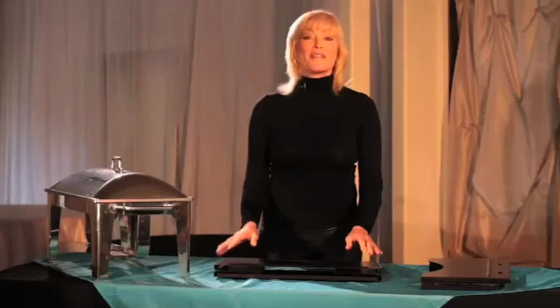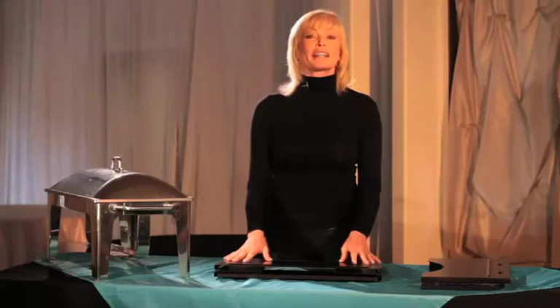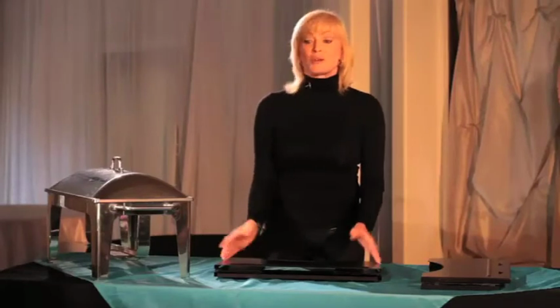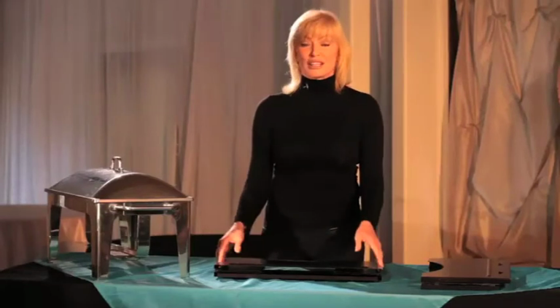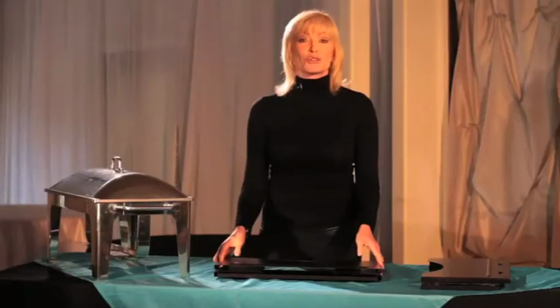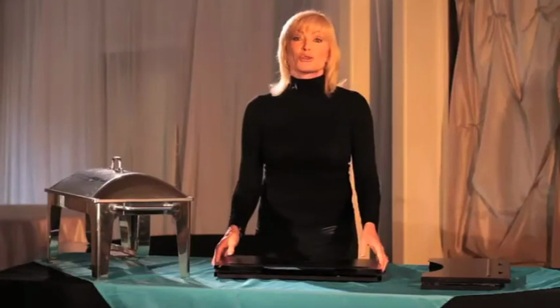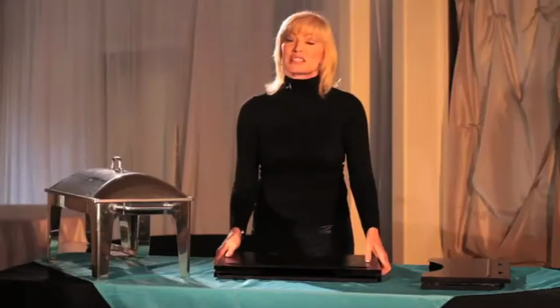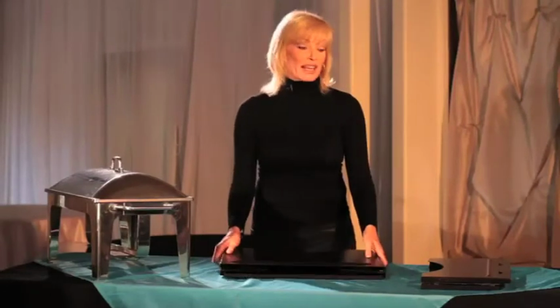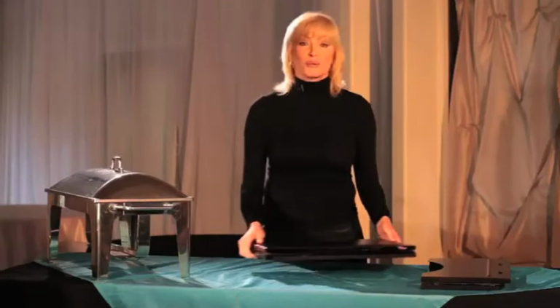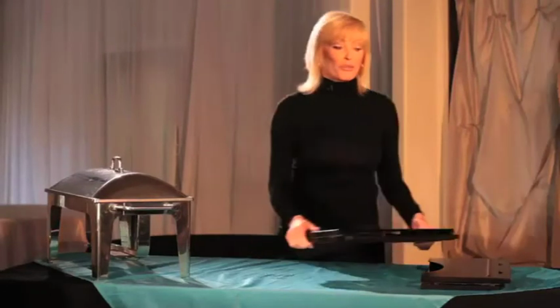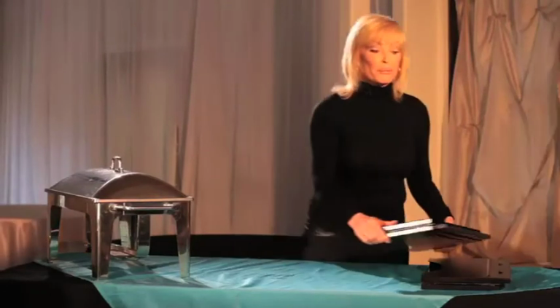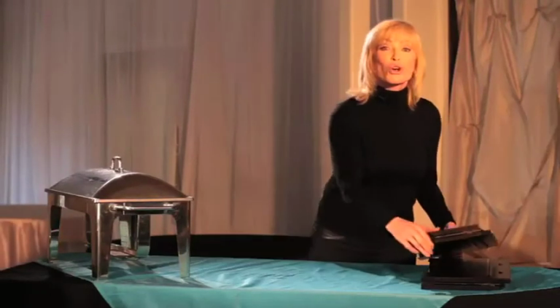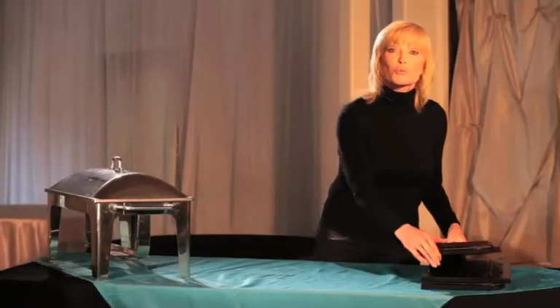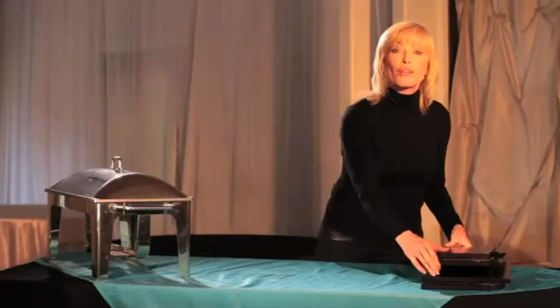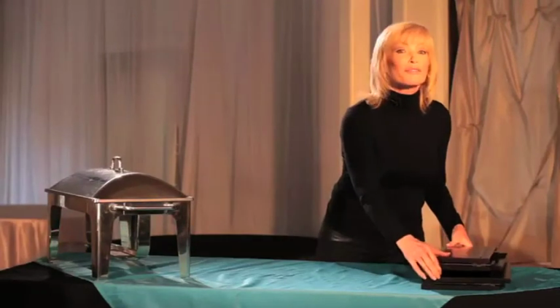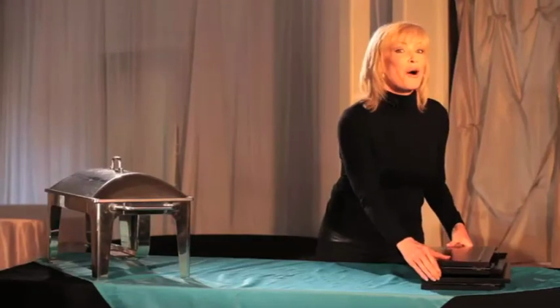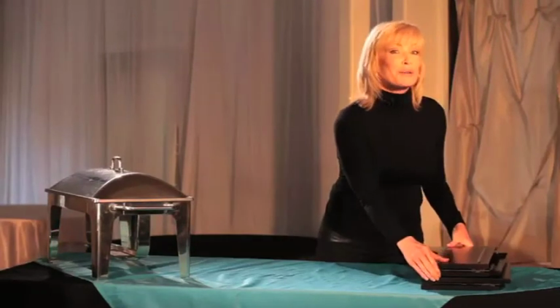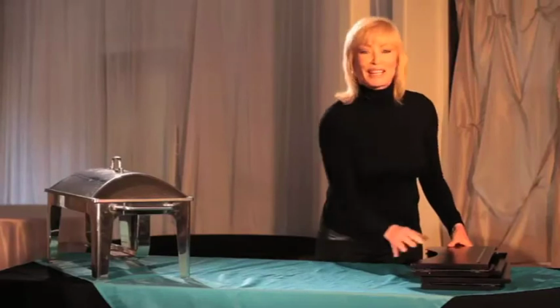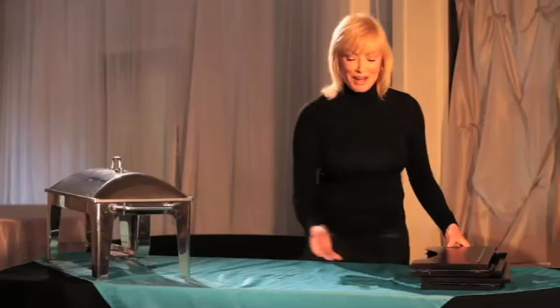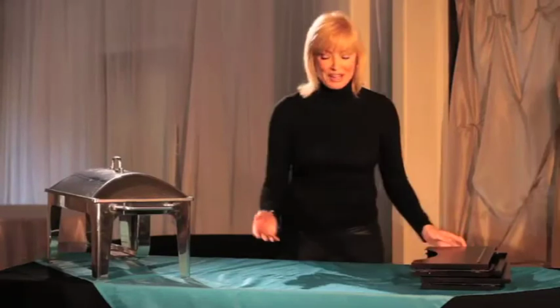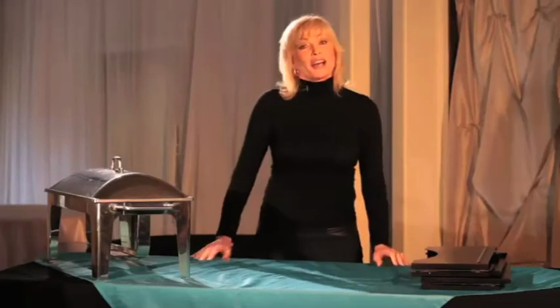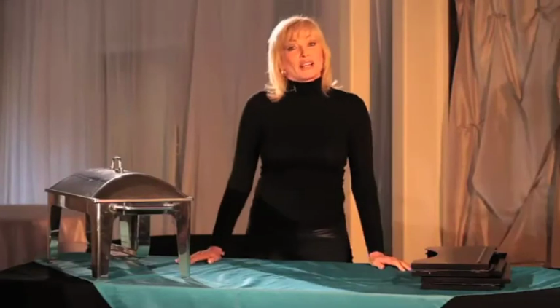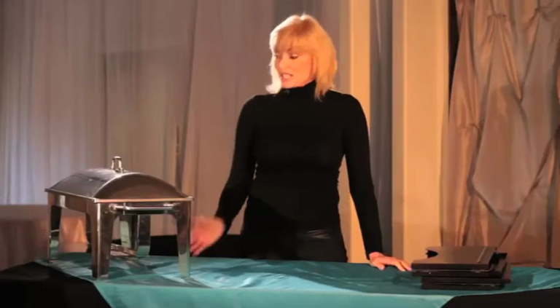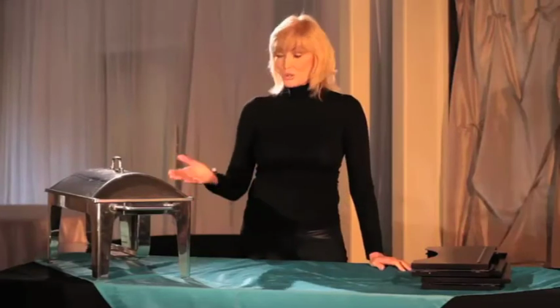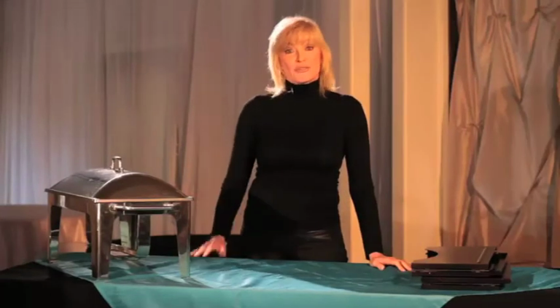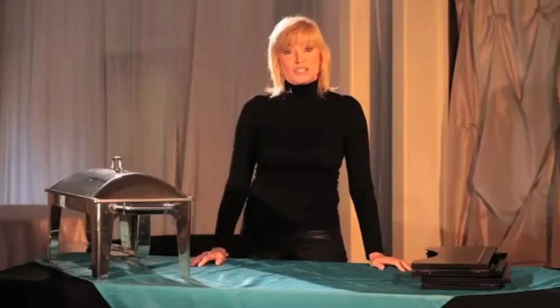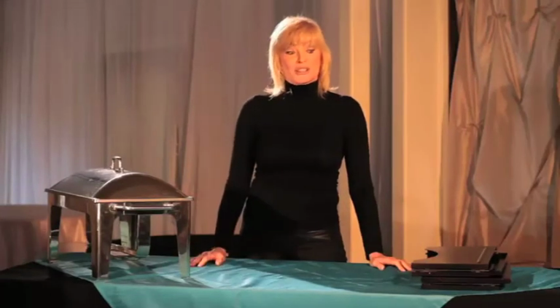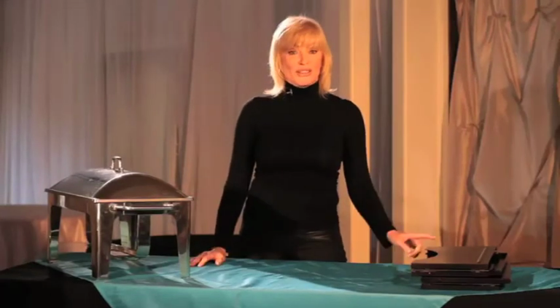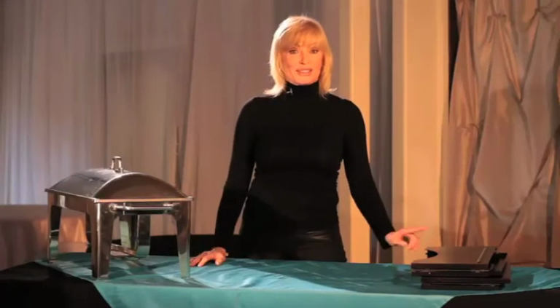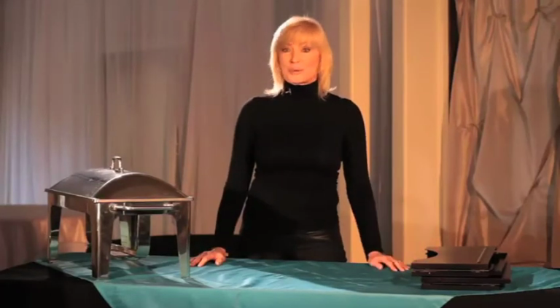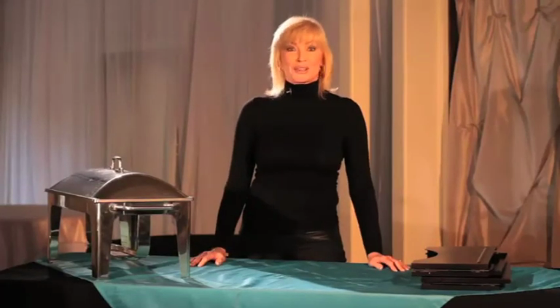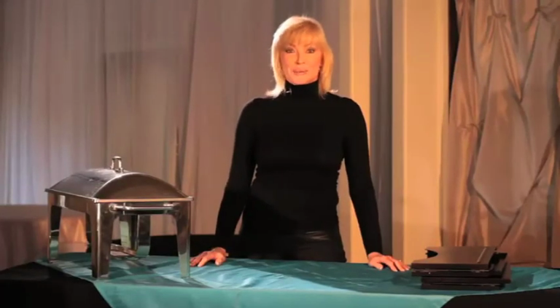Finally, when not in use, you can stack them or fold them so small they can fit almost anywhere. Unlike traditional chafing dishes, these take up little space.